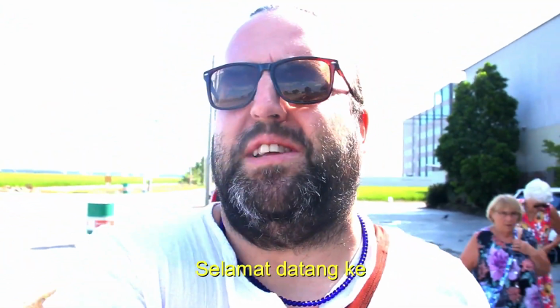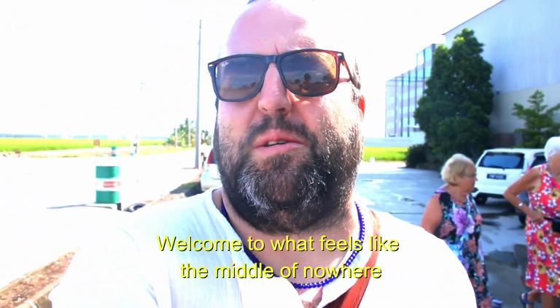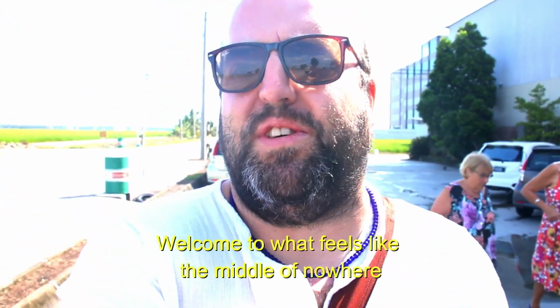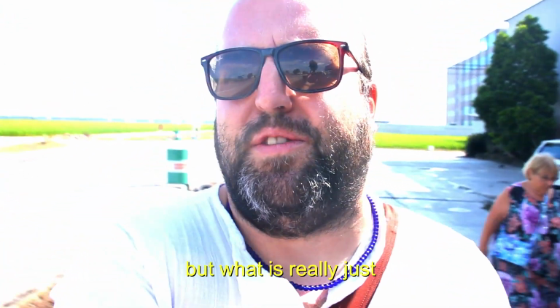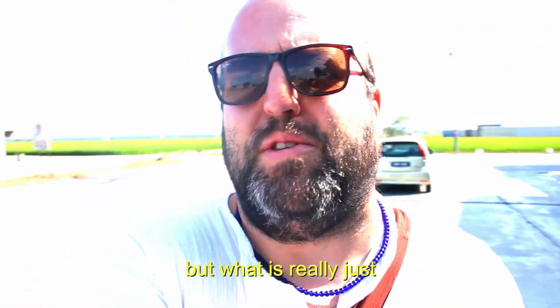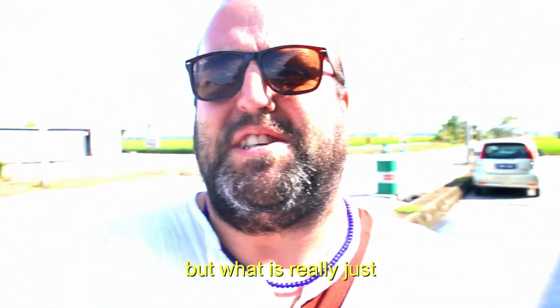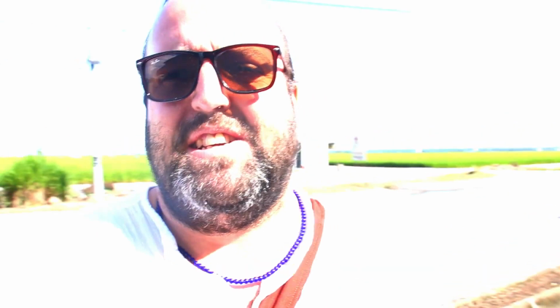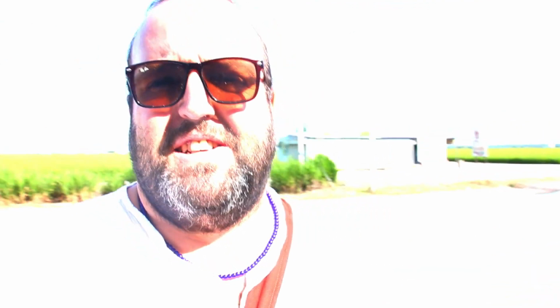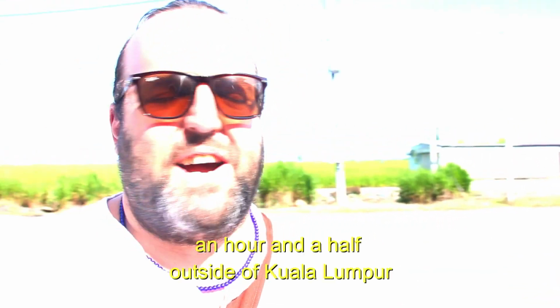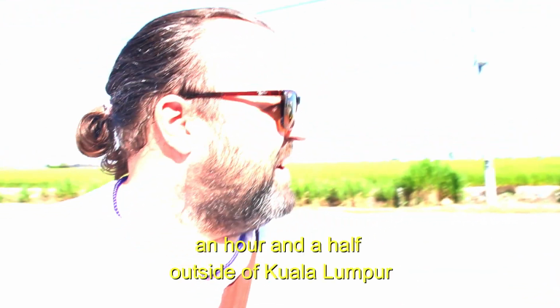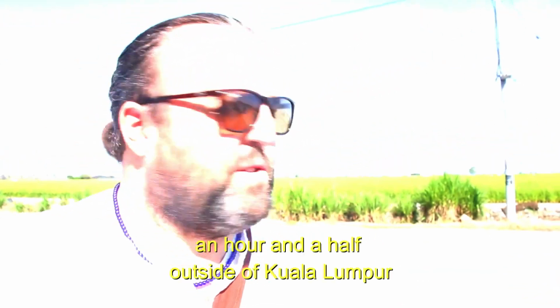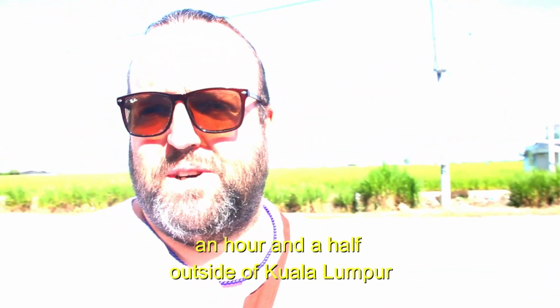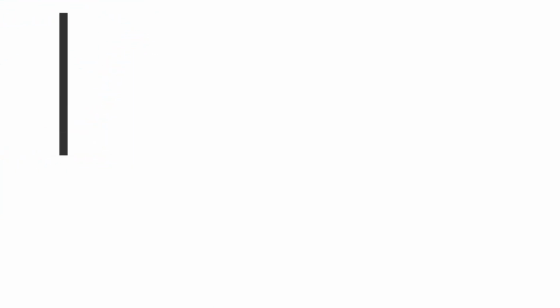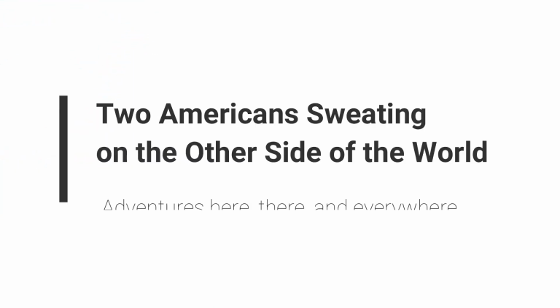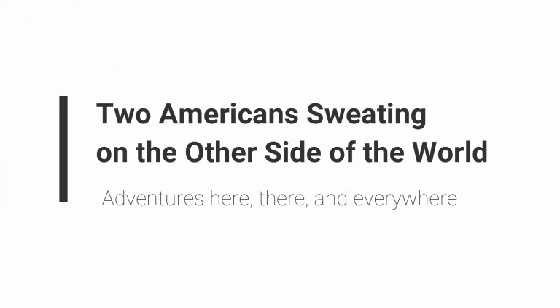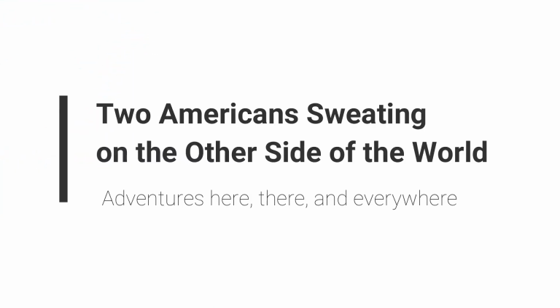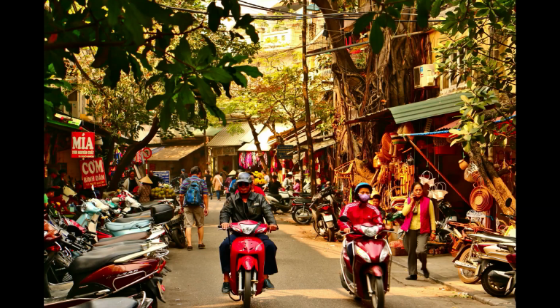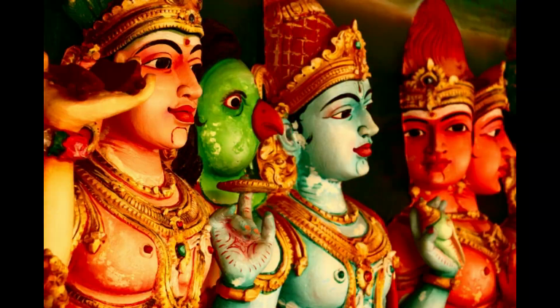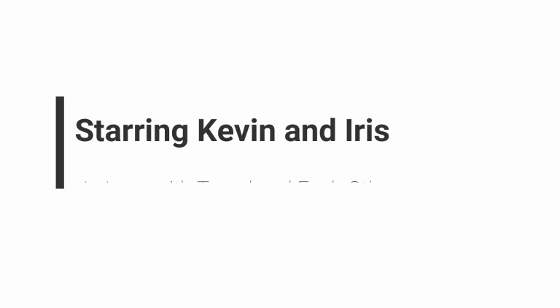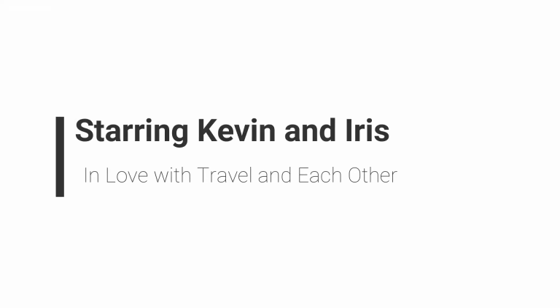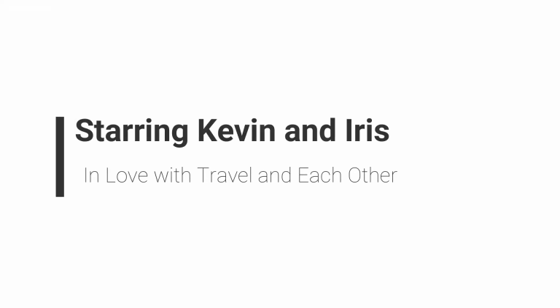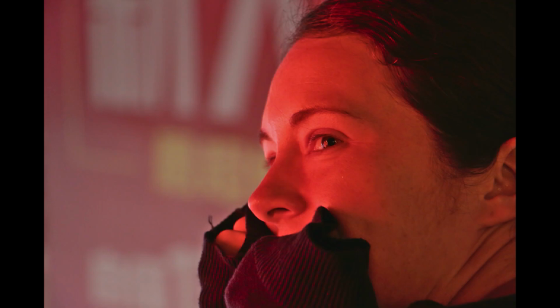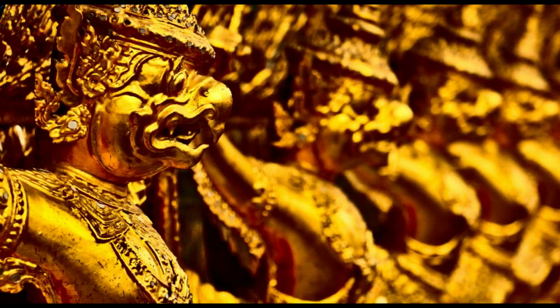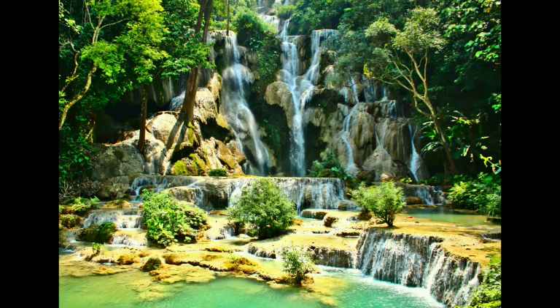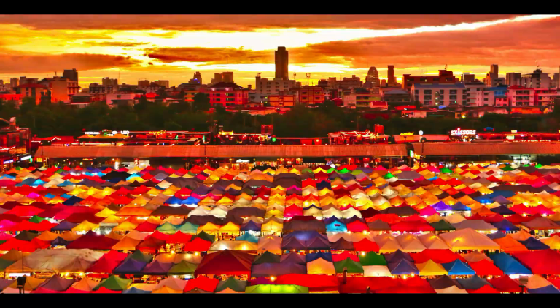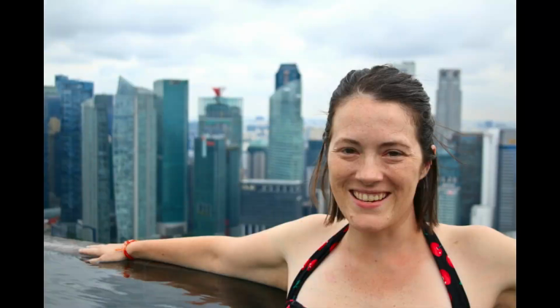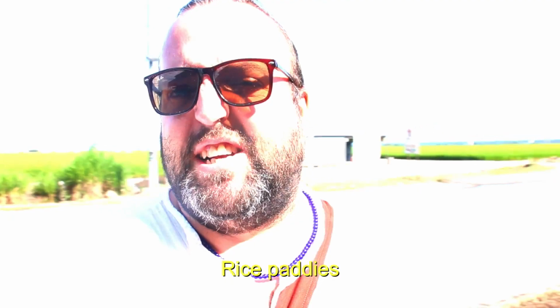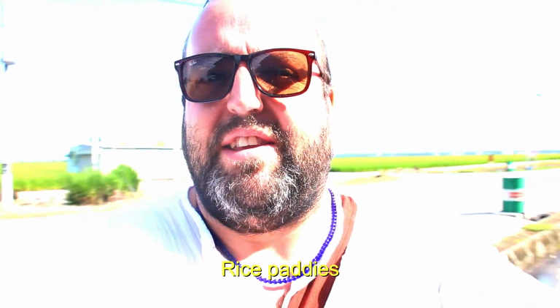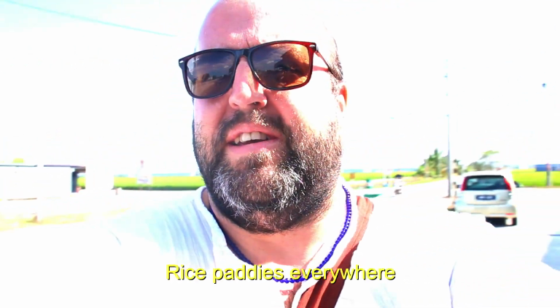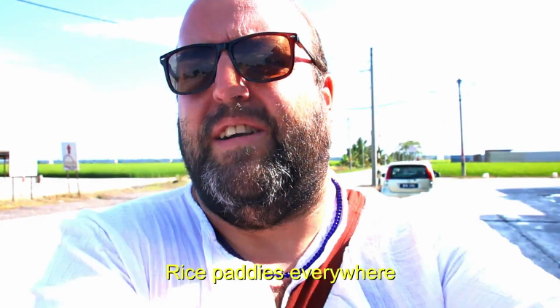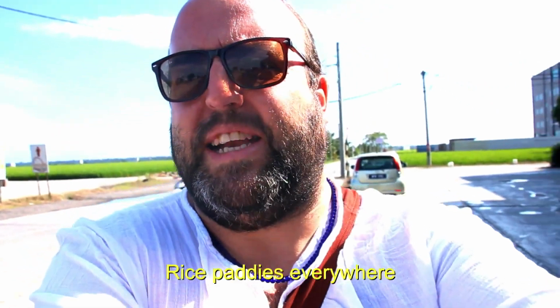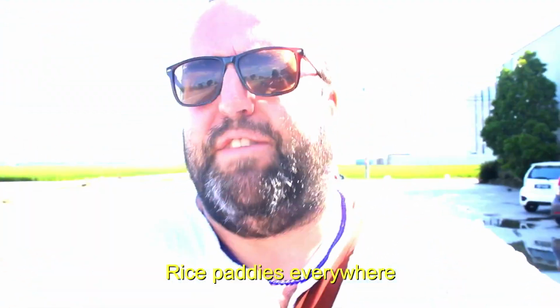Welcome to what feels like the middle of nowhere, but it's really just an hour and a half outside of Kuala Lumpur. Rice paddies, rice paddies everywhere.